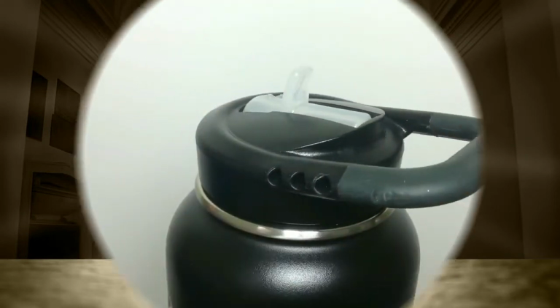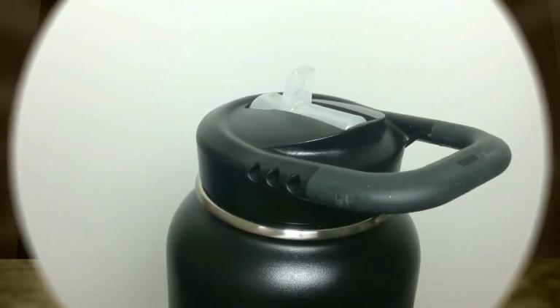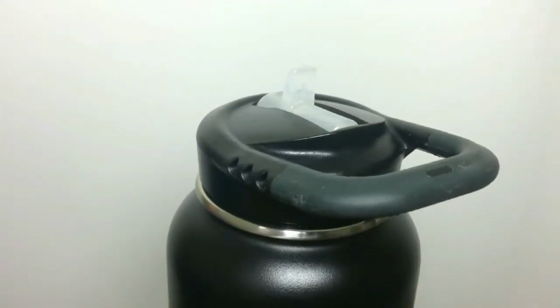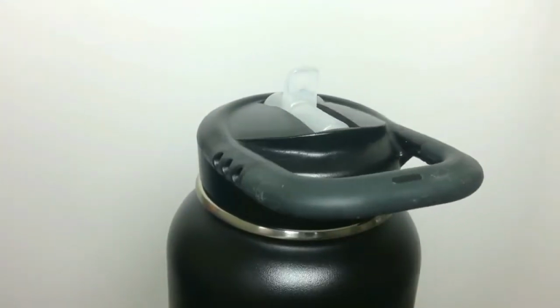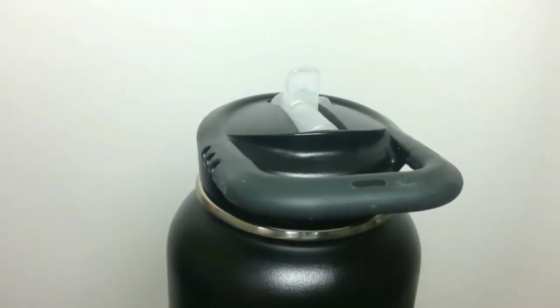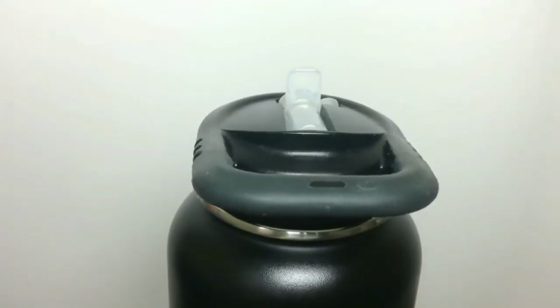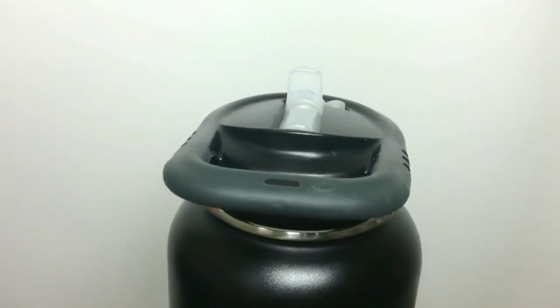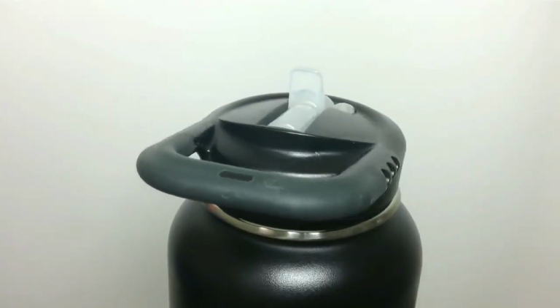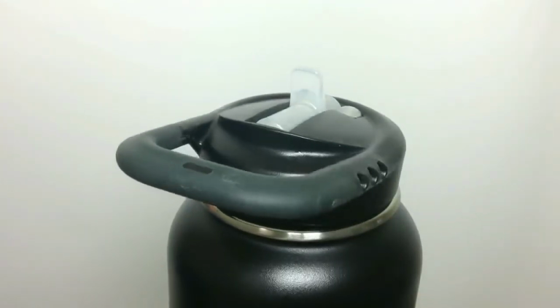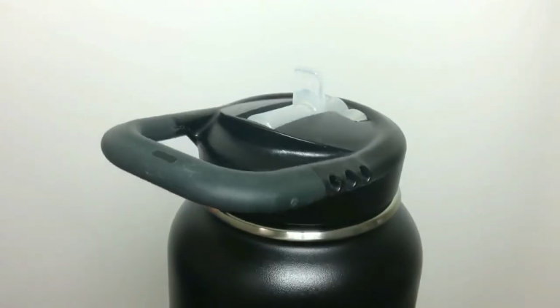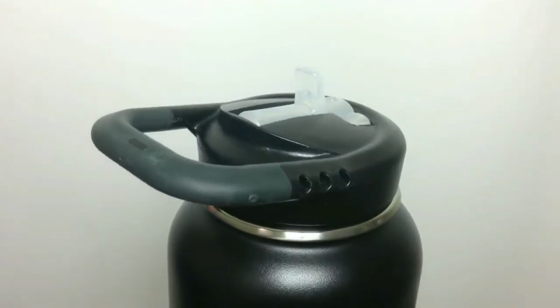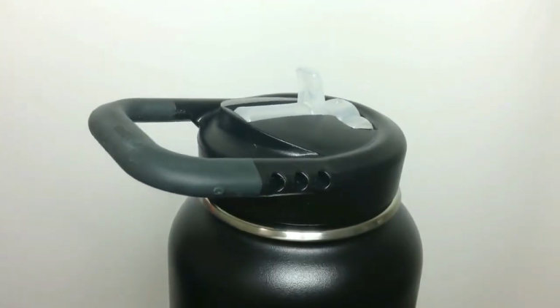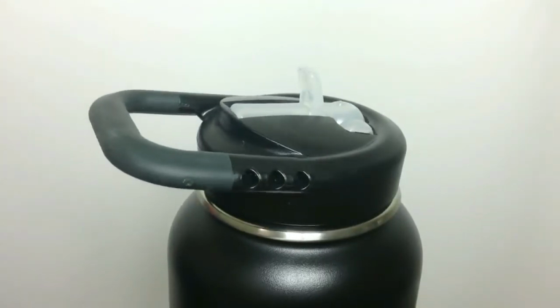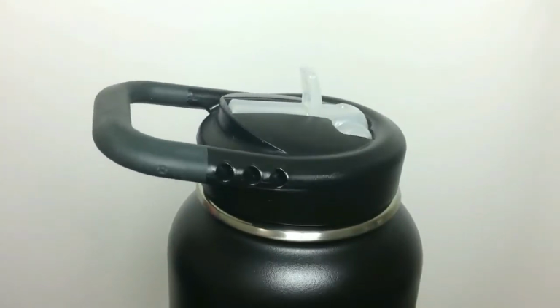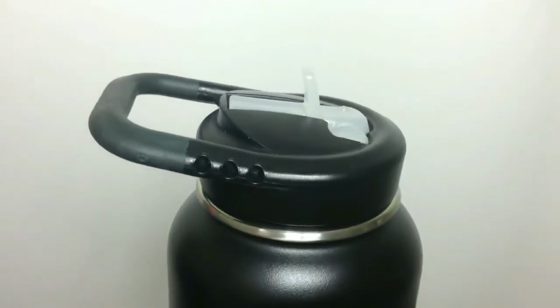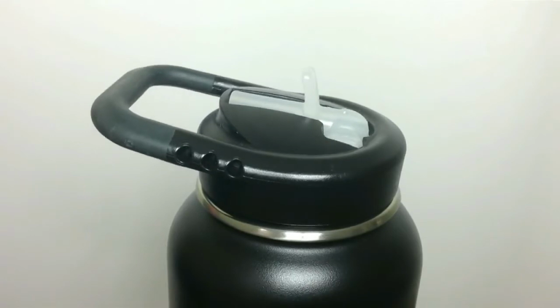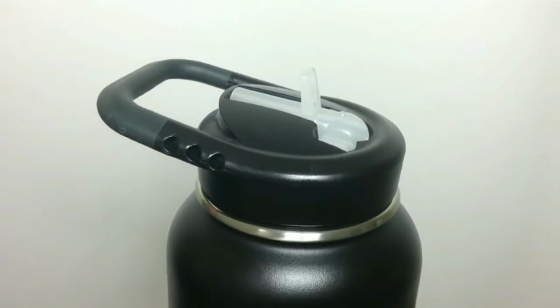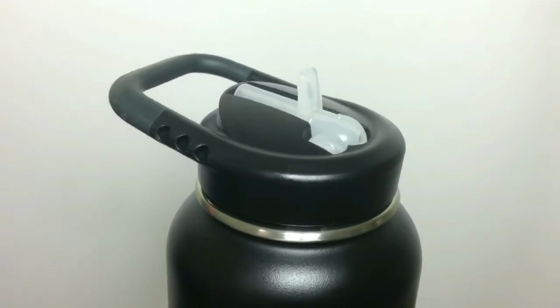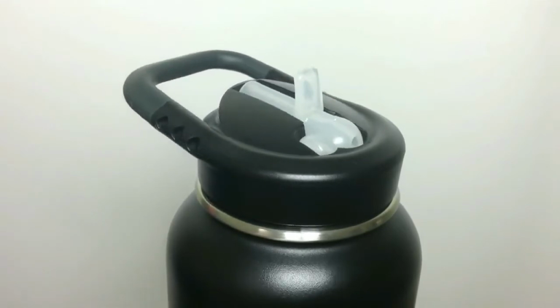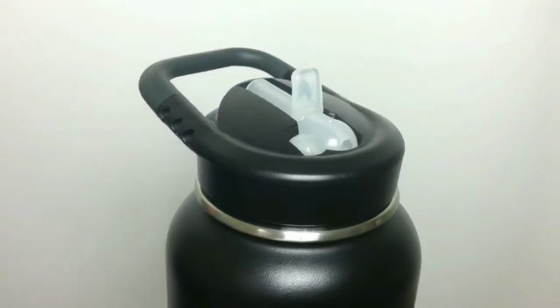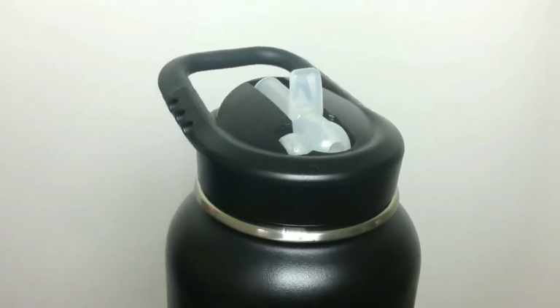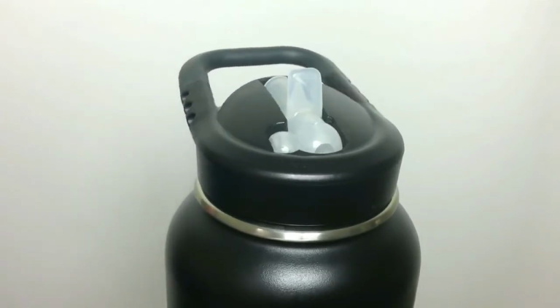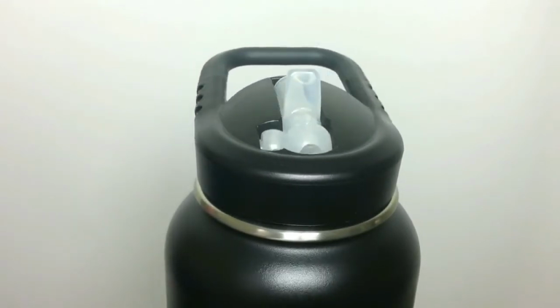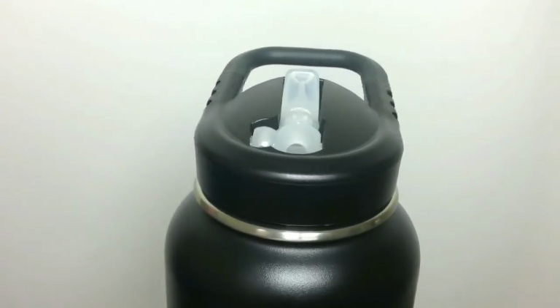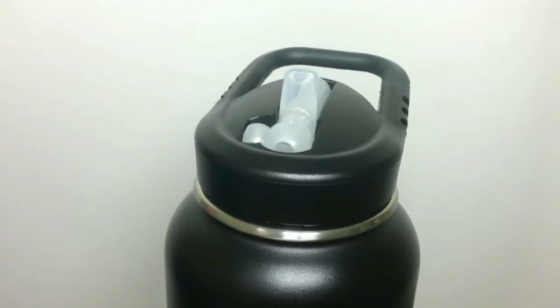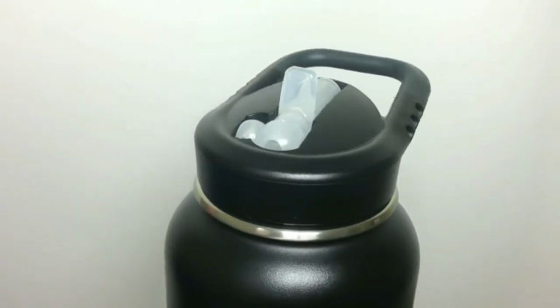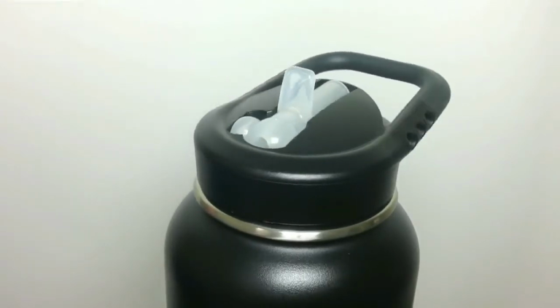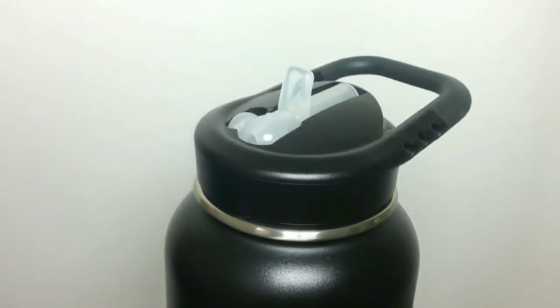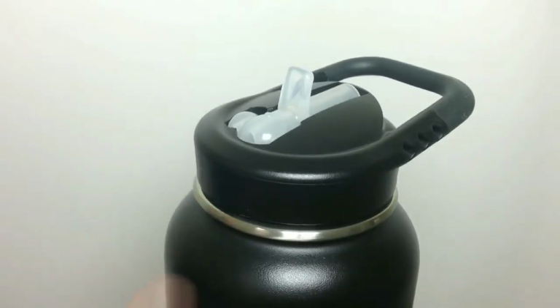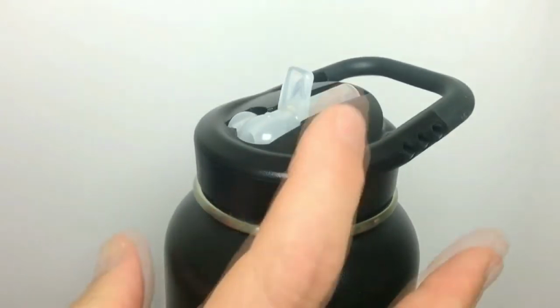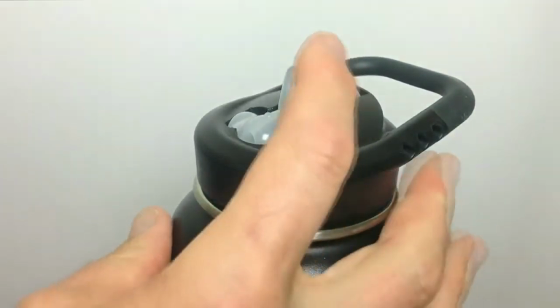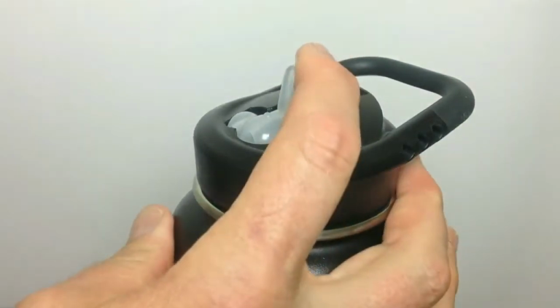Introducing ParaValve, the first effortless straw lid for wide-mouth water bottles. It doesn't leak when it's closed, and it flows effortlessly when it's open.